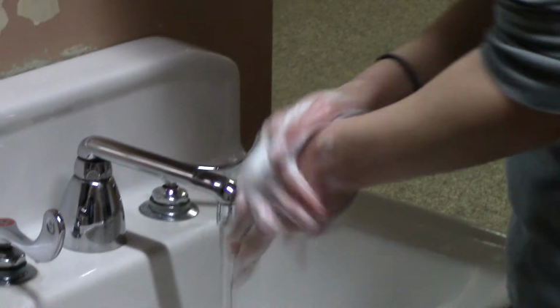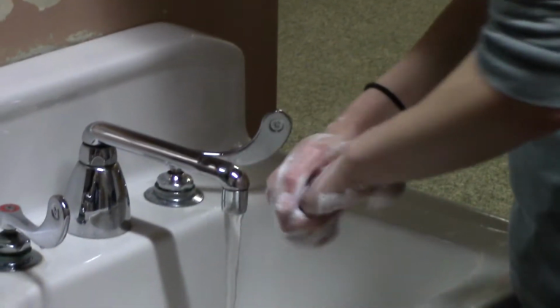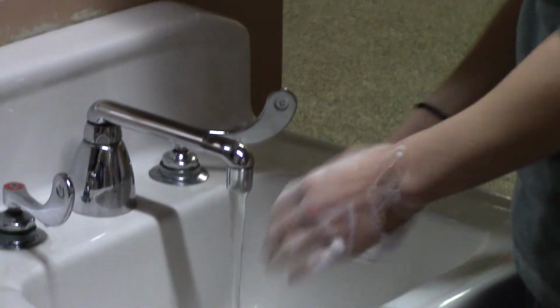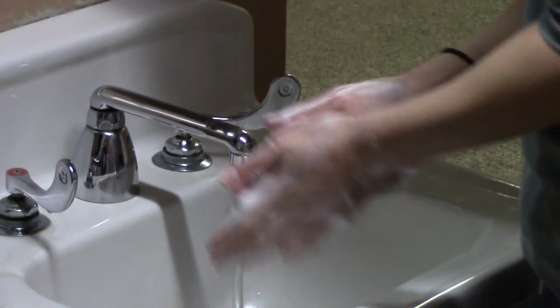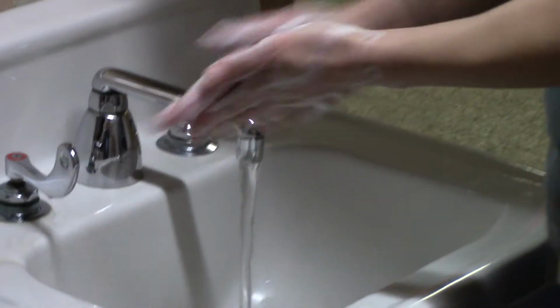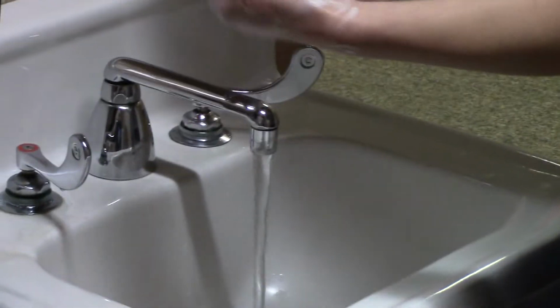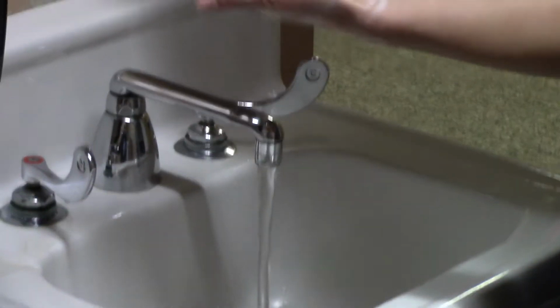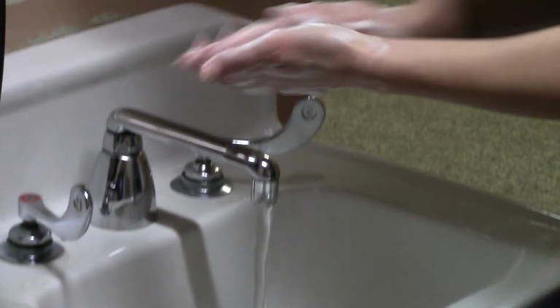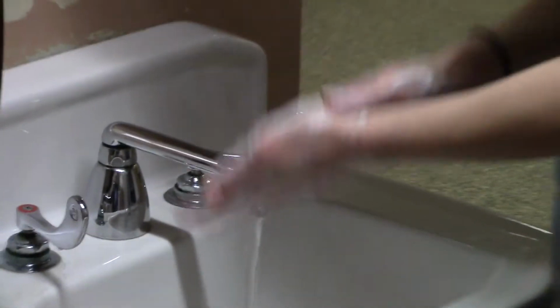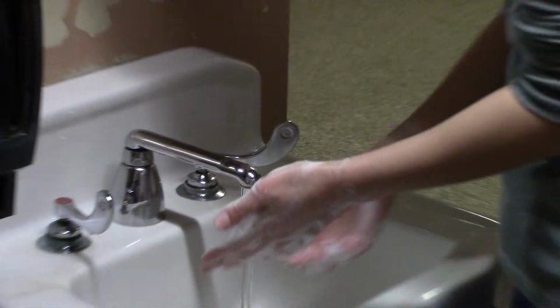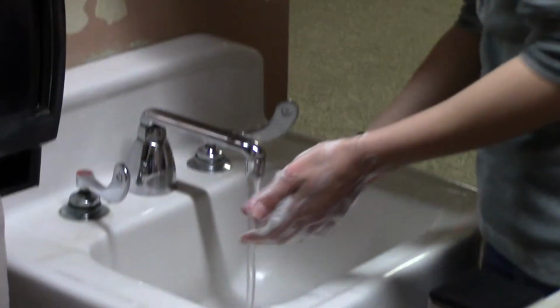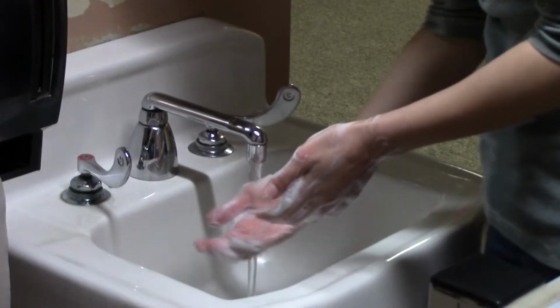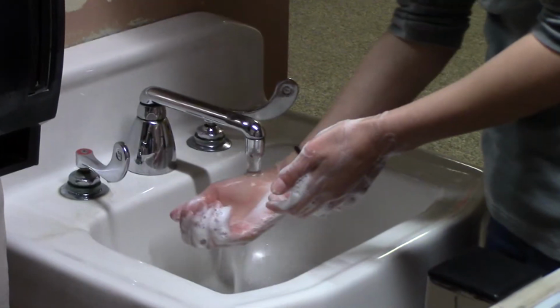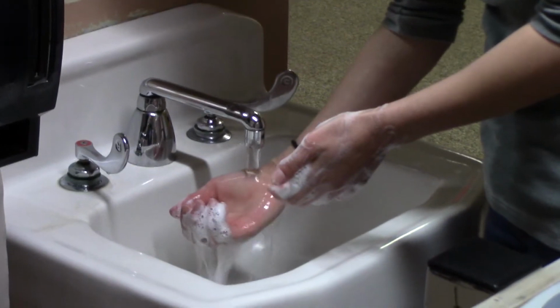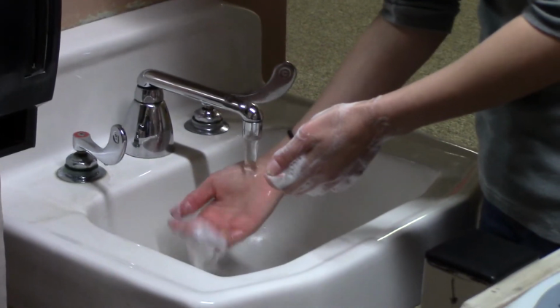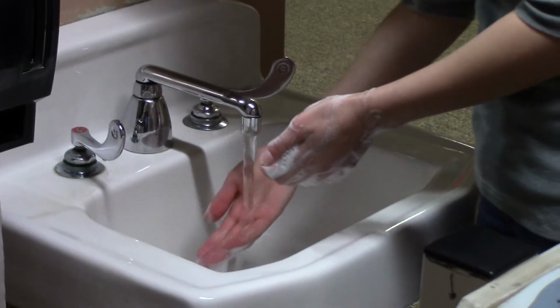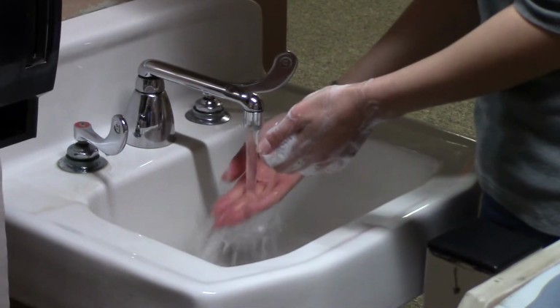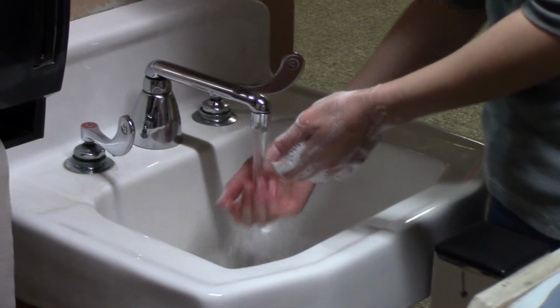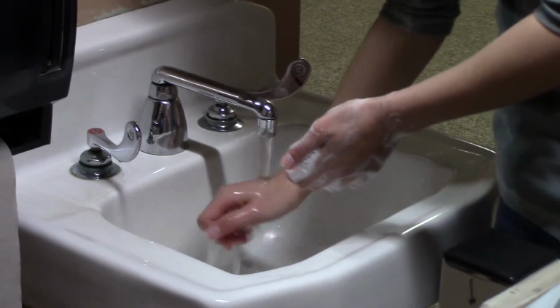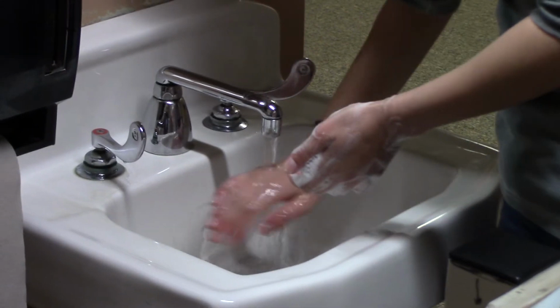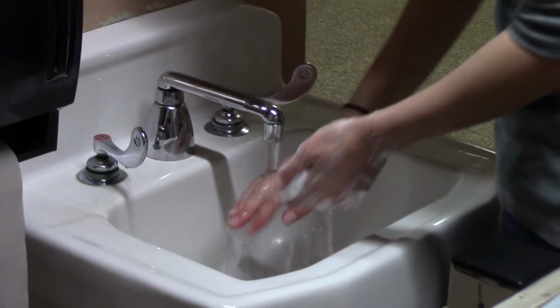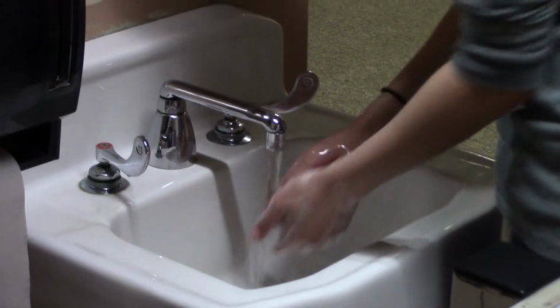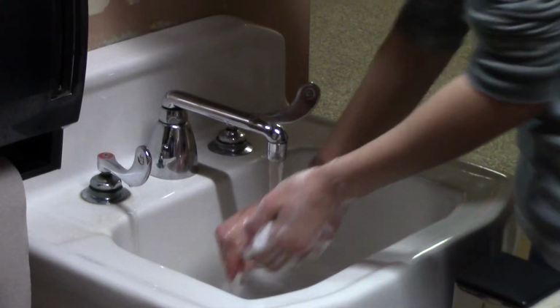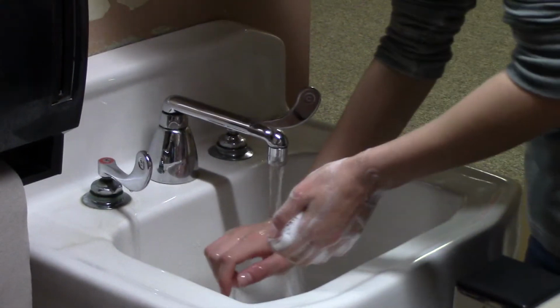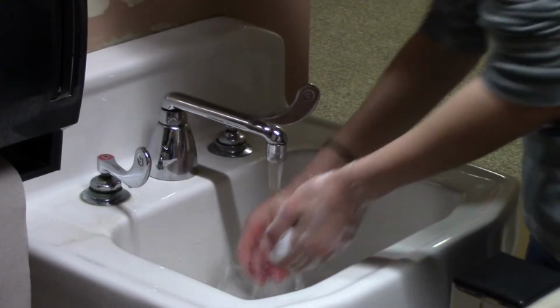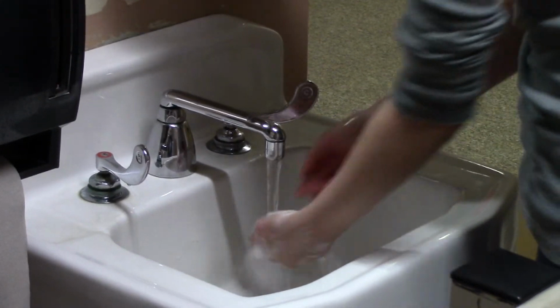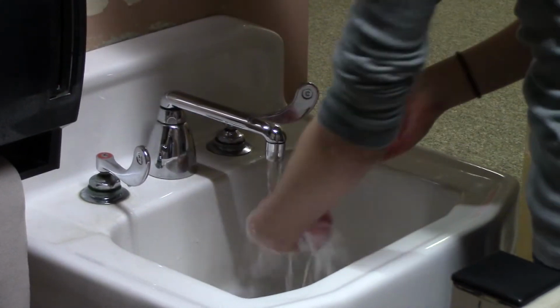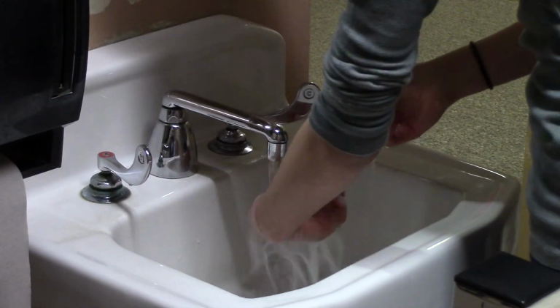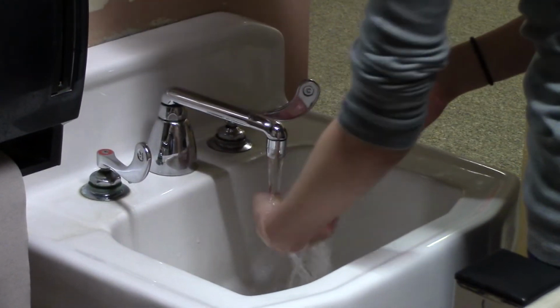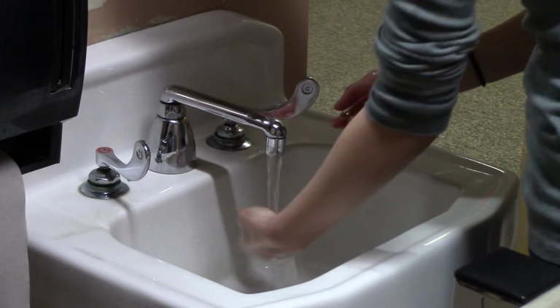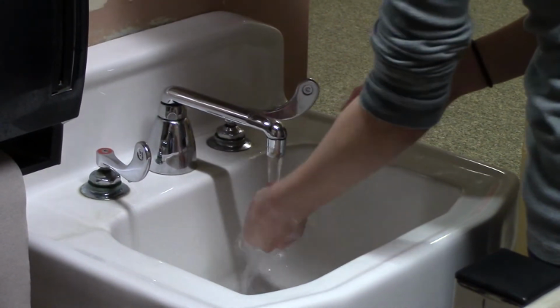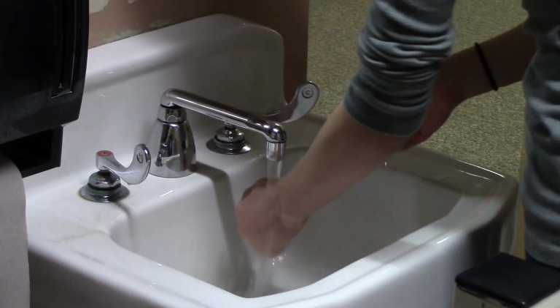So then once you're done and you've got it all lathered up, you're just going to want to rinse it off. Make sure you get all the soap off.